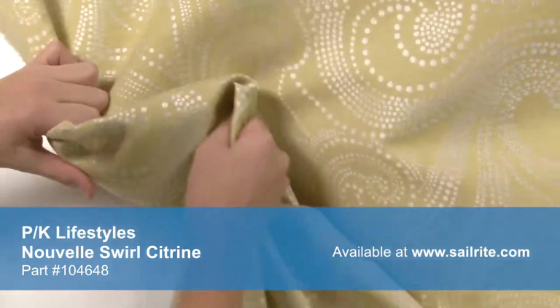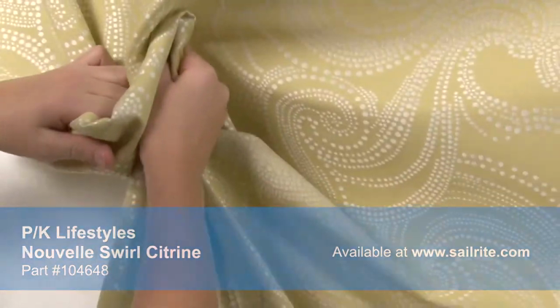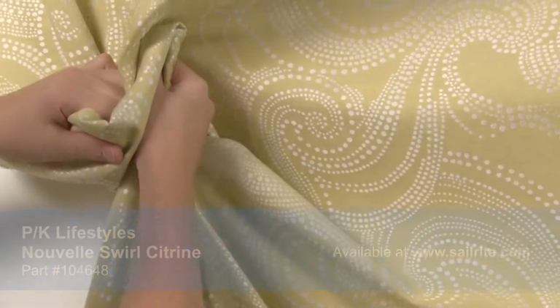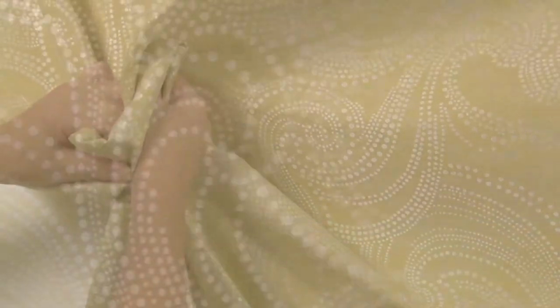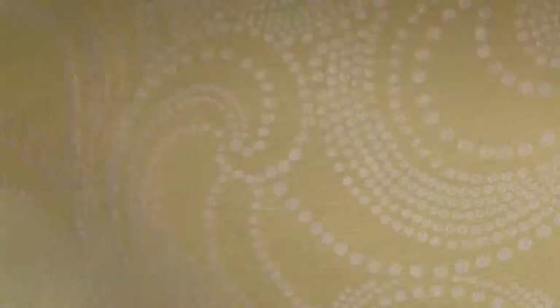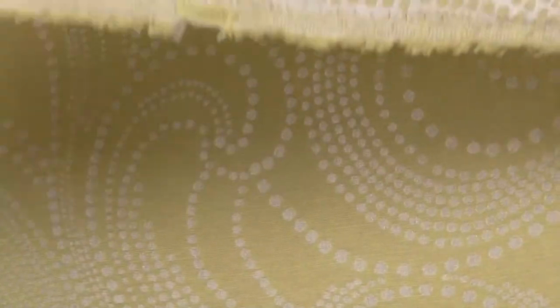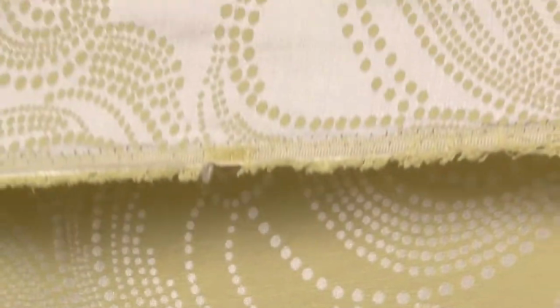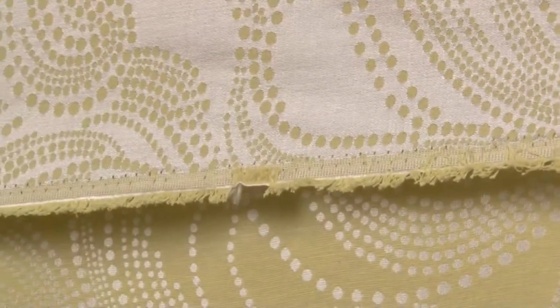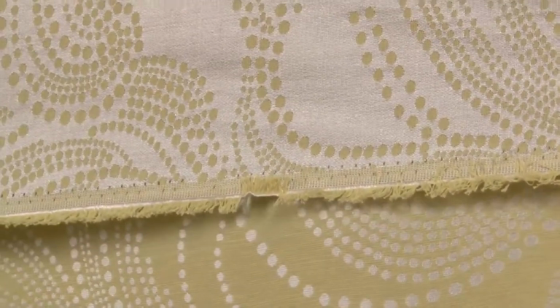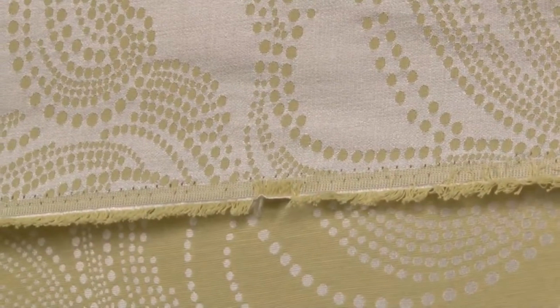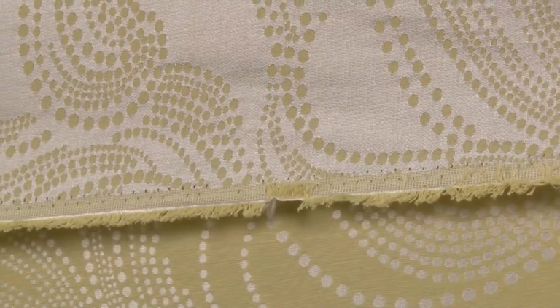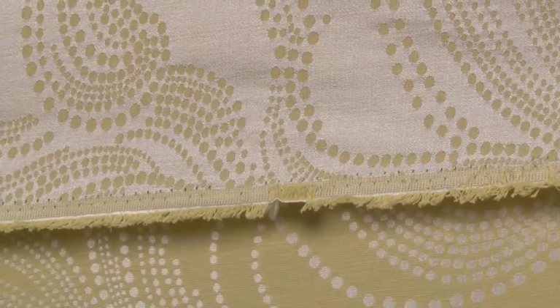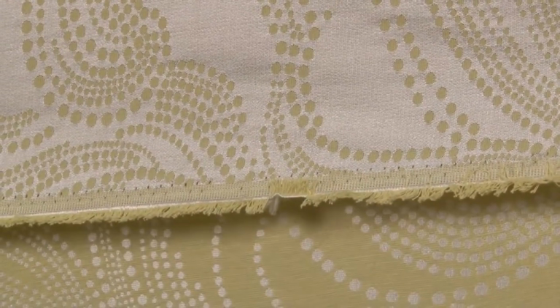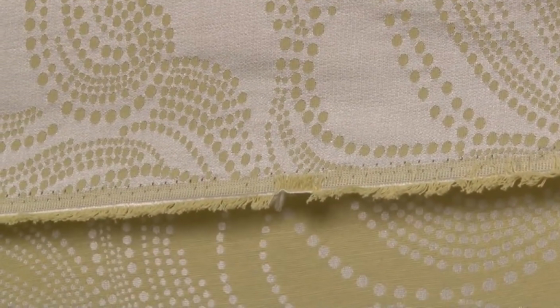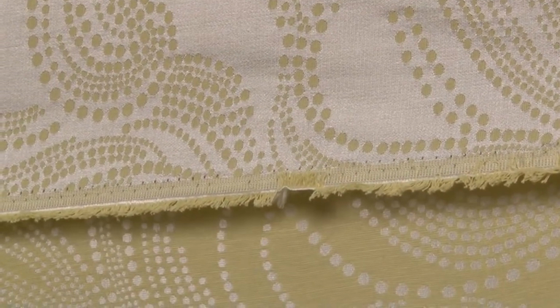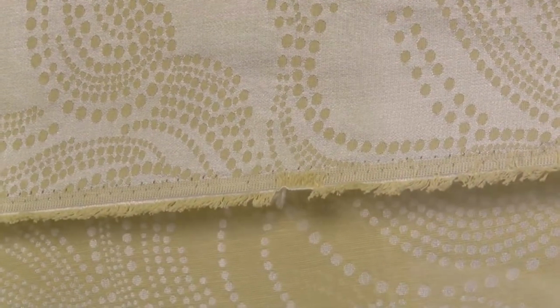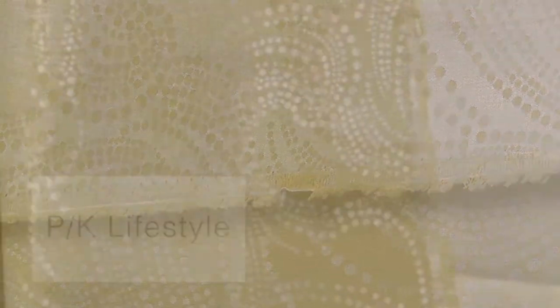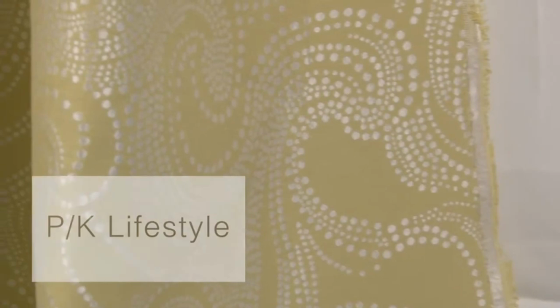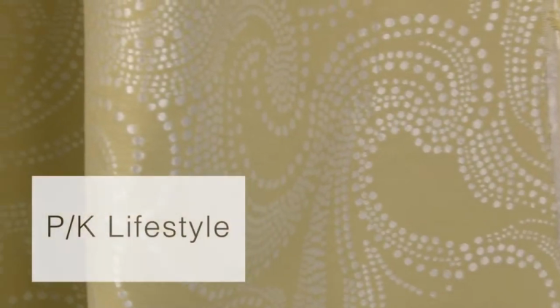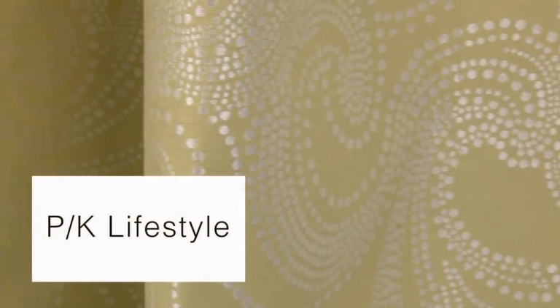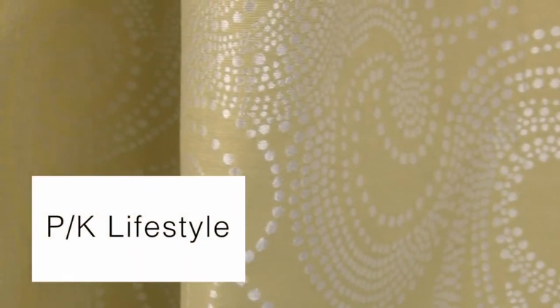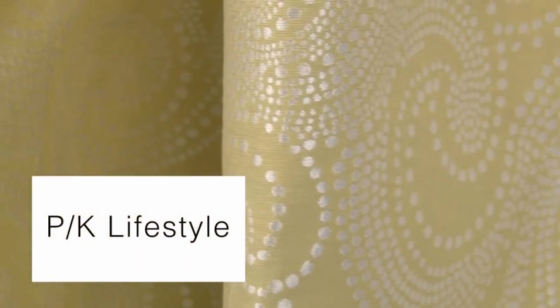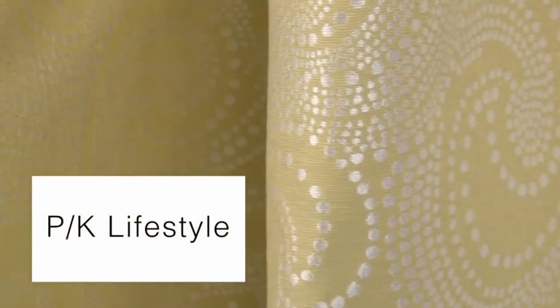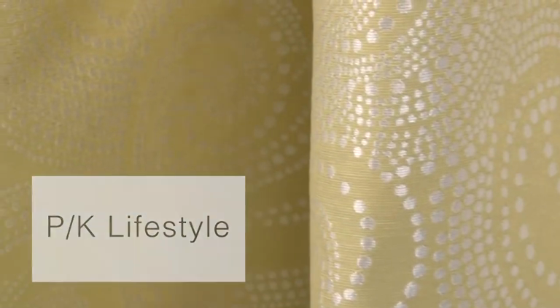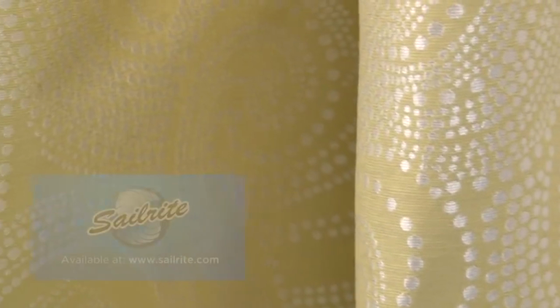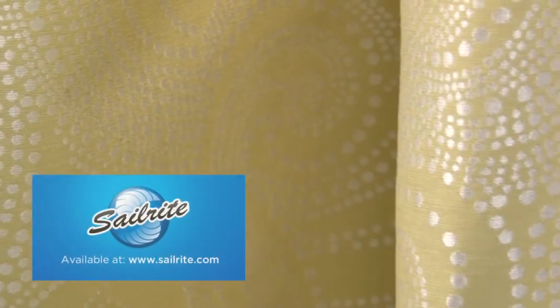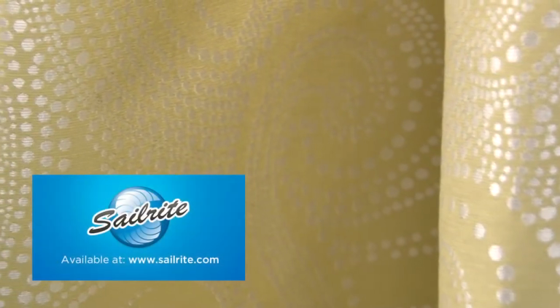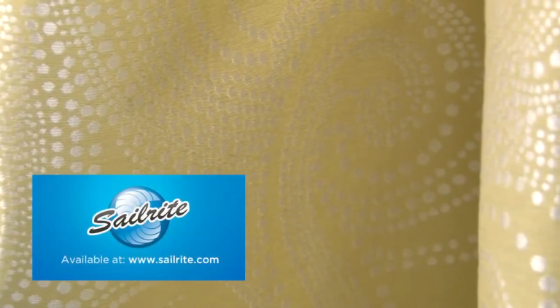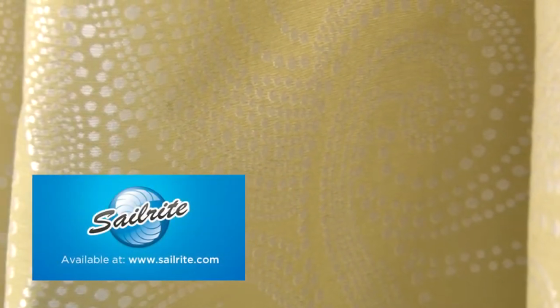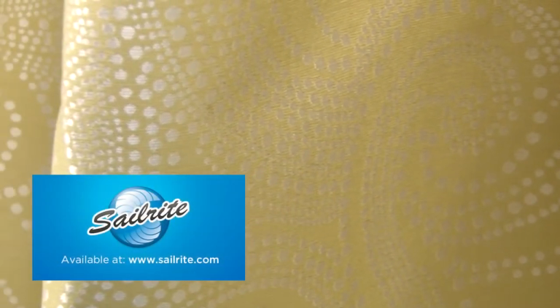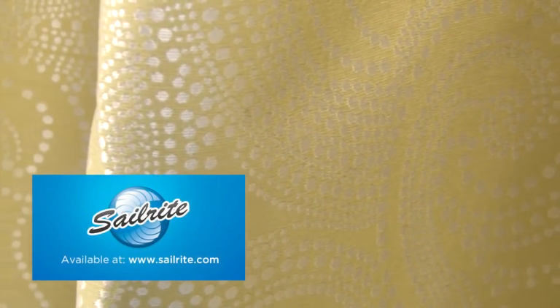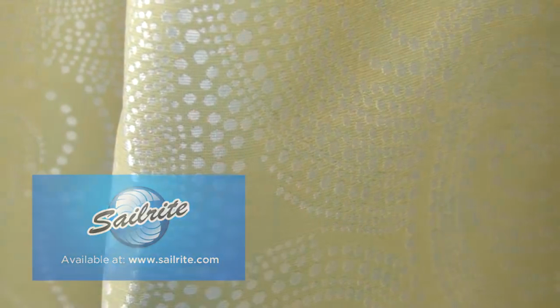This fabric is reversible, therefore either side can be face out. Piquet Lifestyle's fabrics are perfect for window treatments, bed skirts, duvet covers, pillow shams, accent pillows, slipcovers, upholstery, and more.